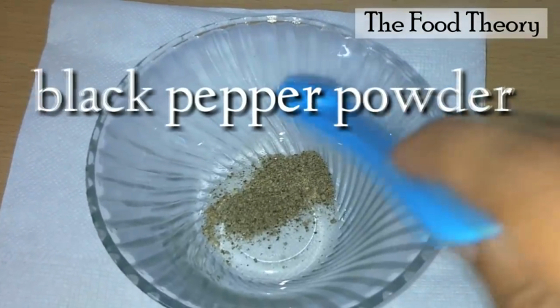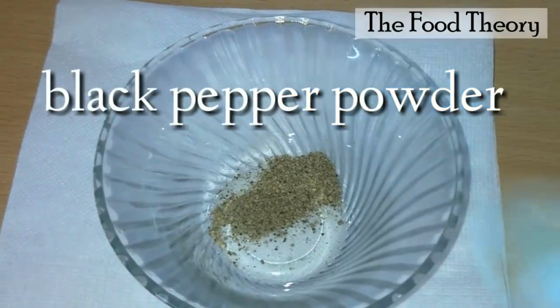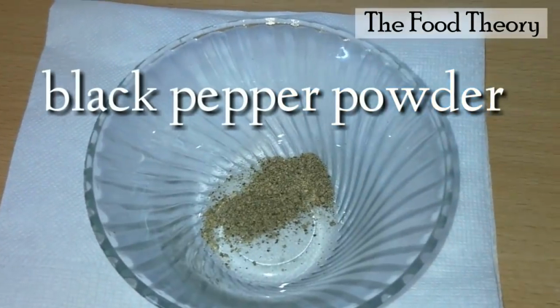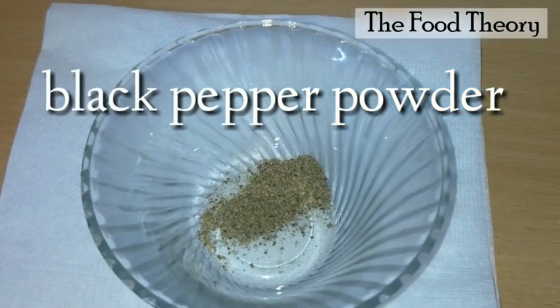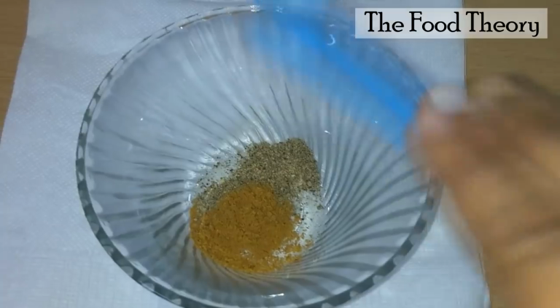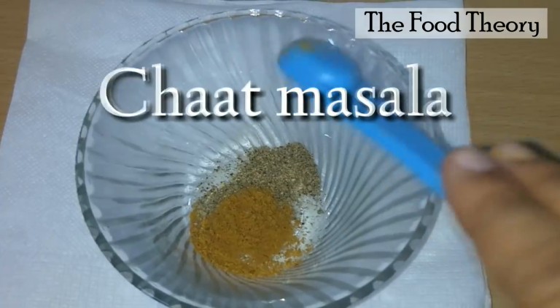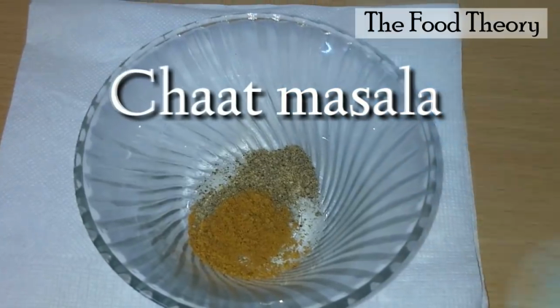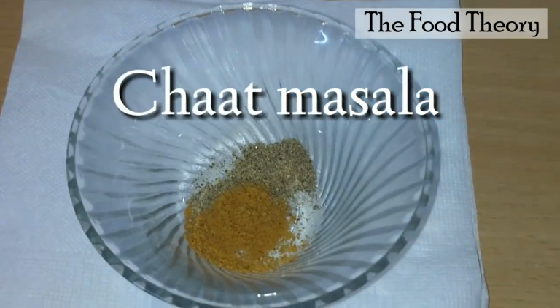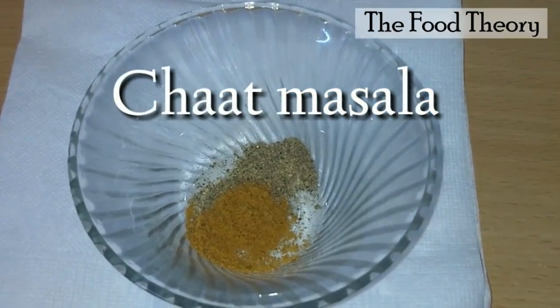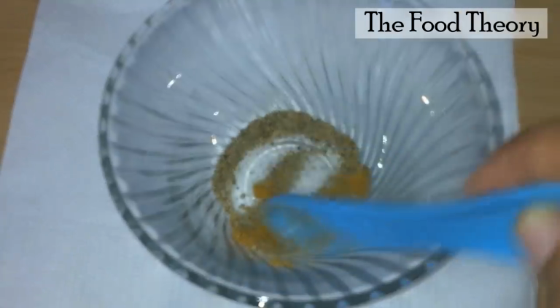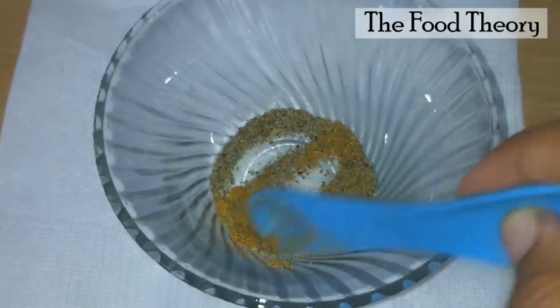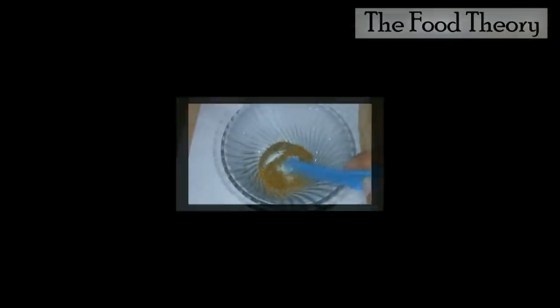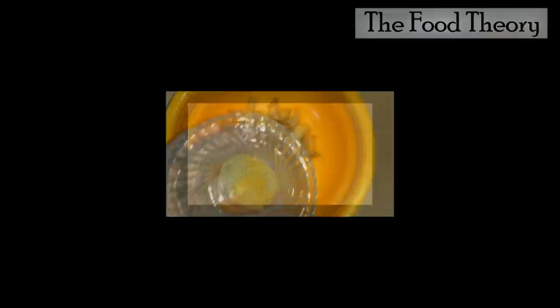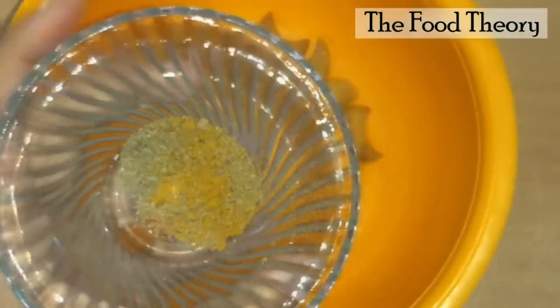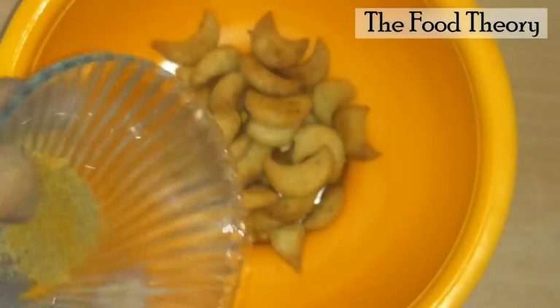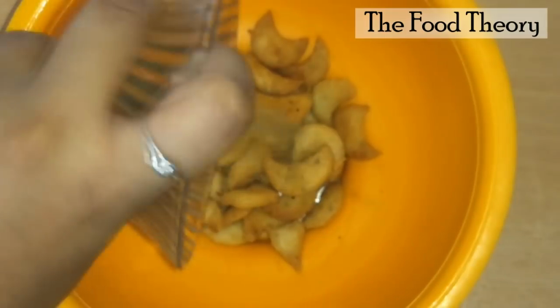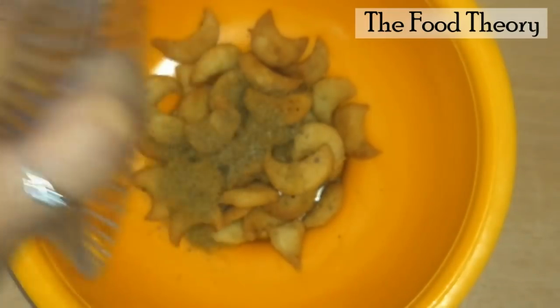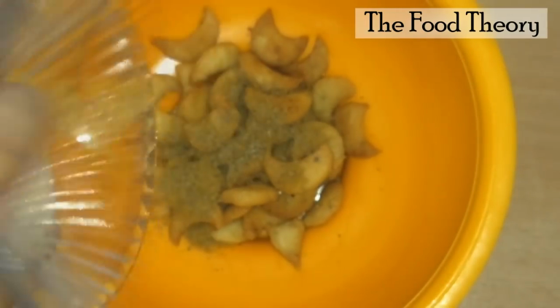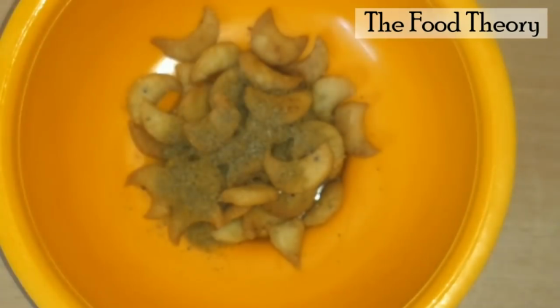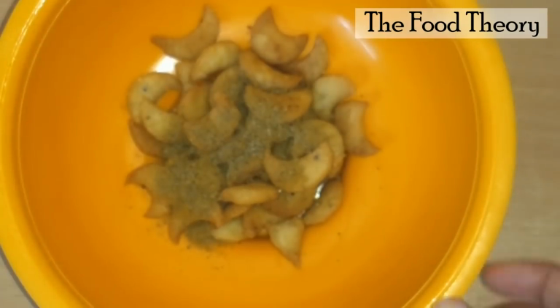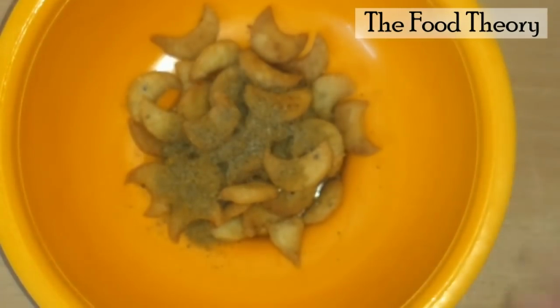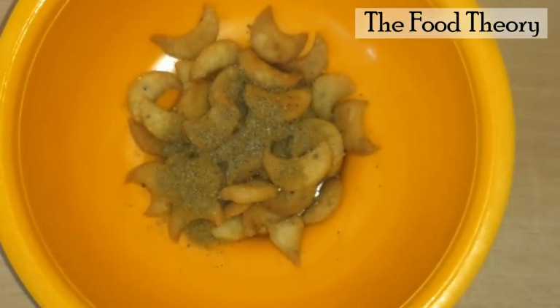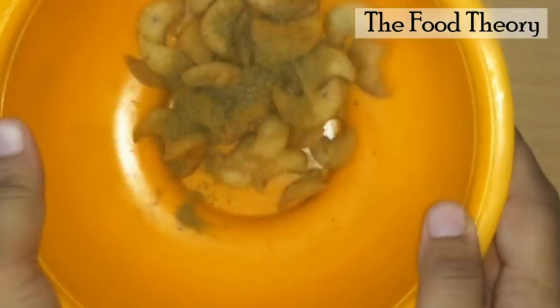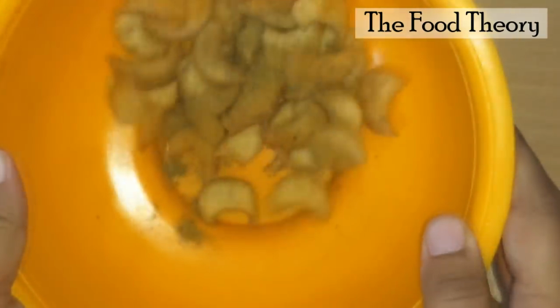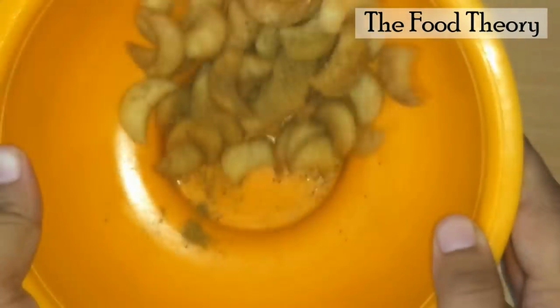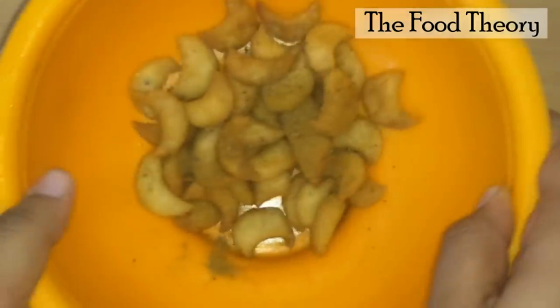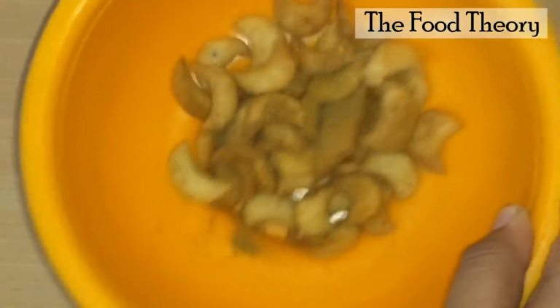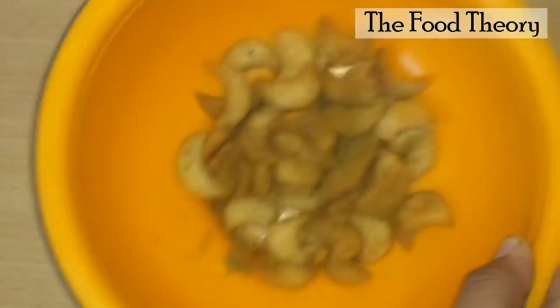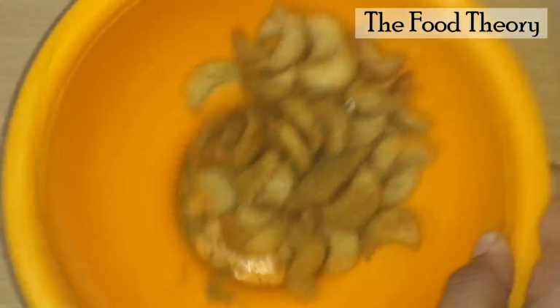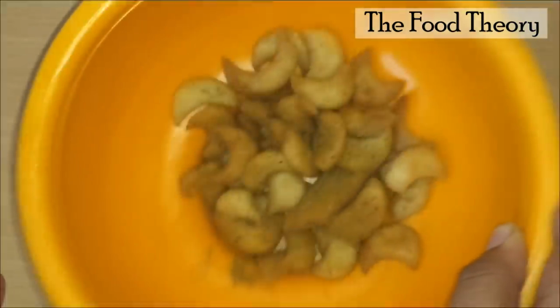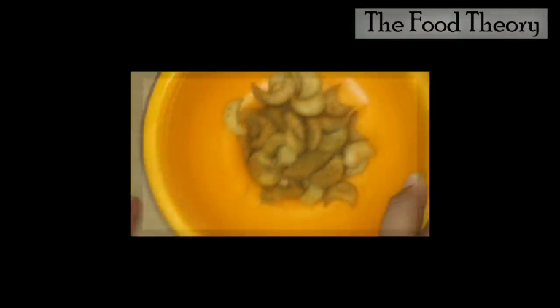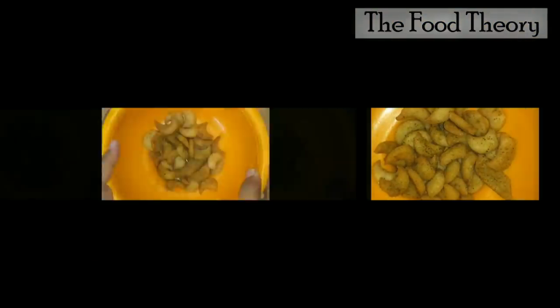Now add black pepper powder and some chaat masala, and give it a good mix. Add this masala to the kajus and mix well. The masala kajus are ready to be served.